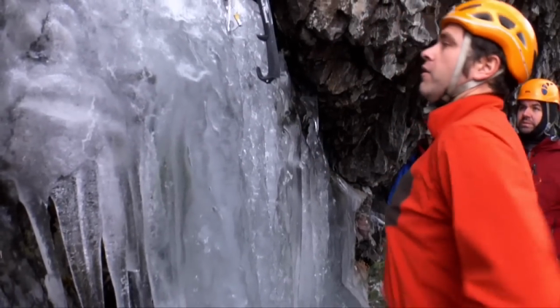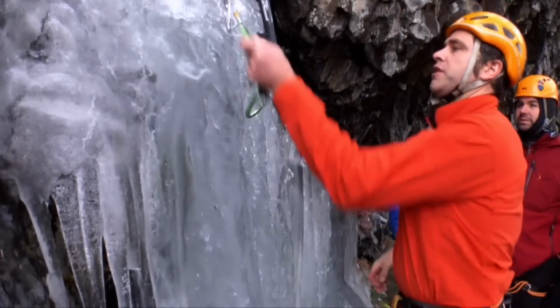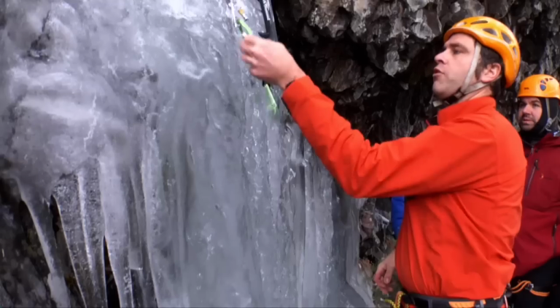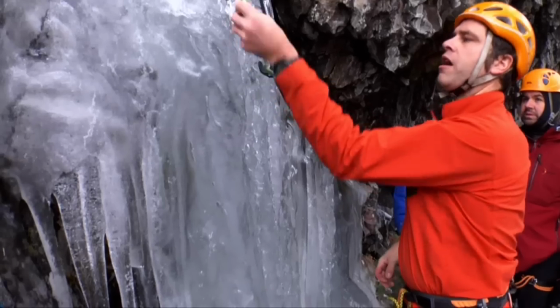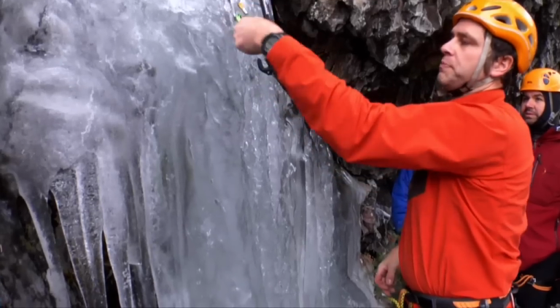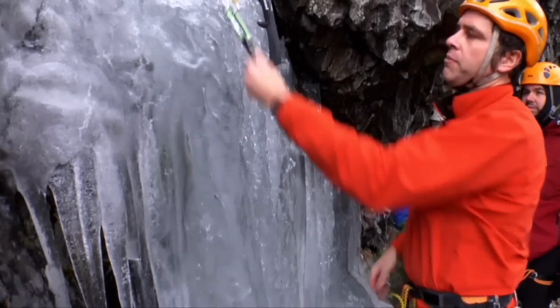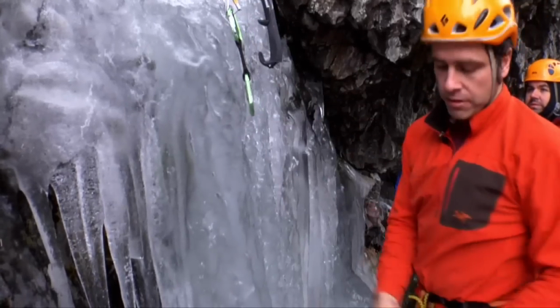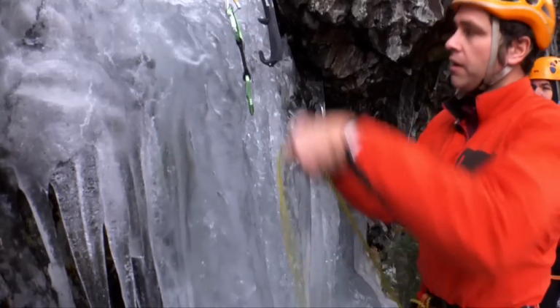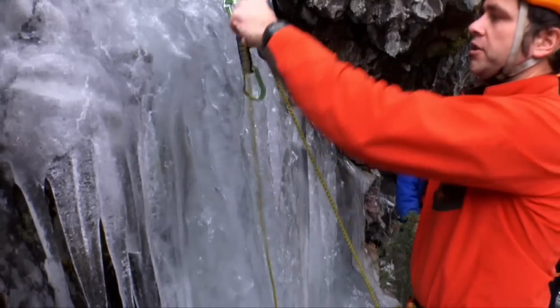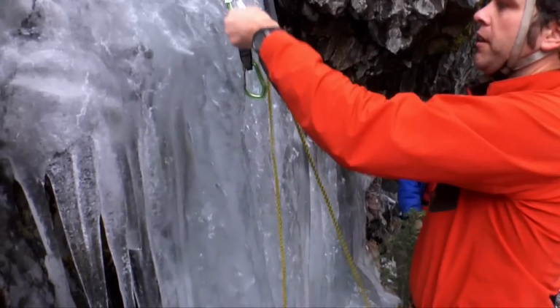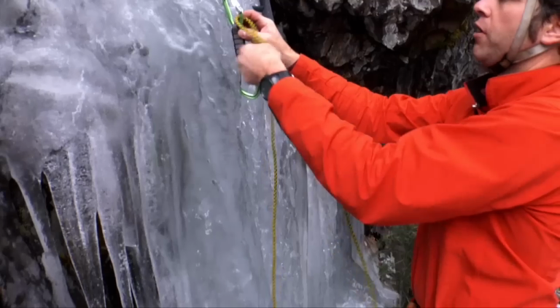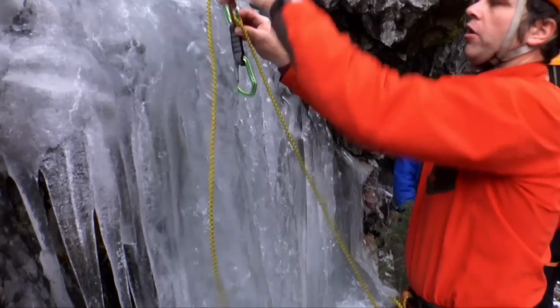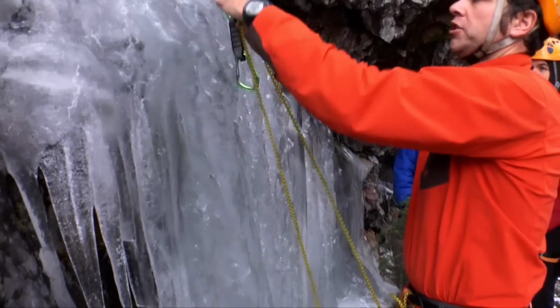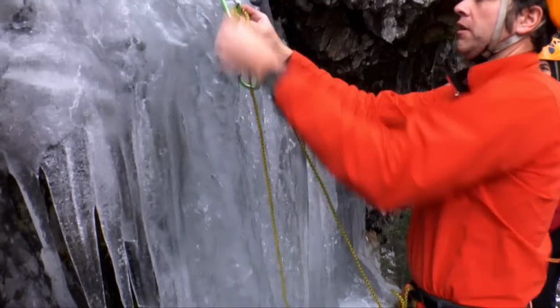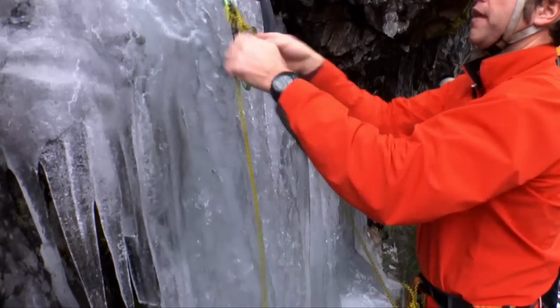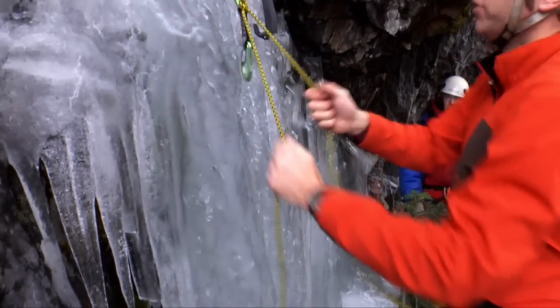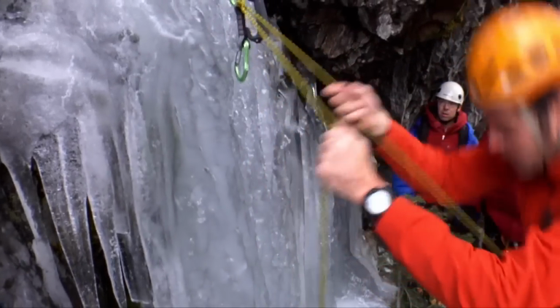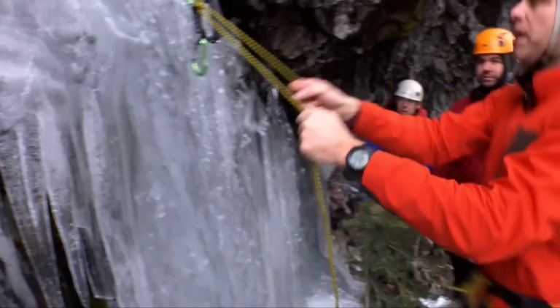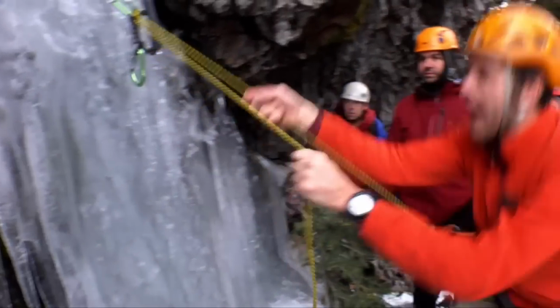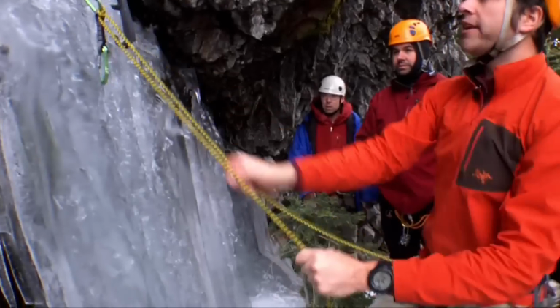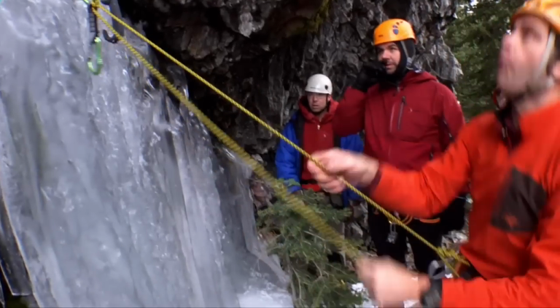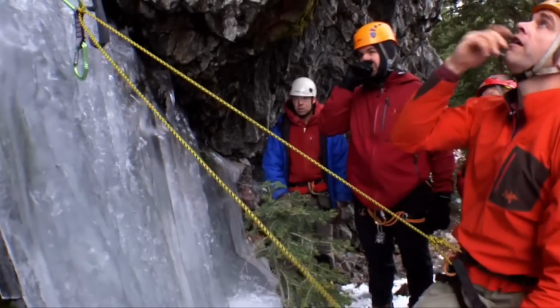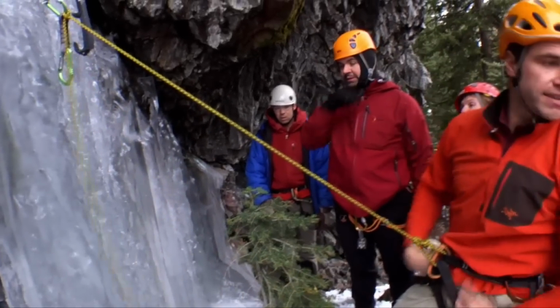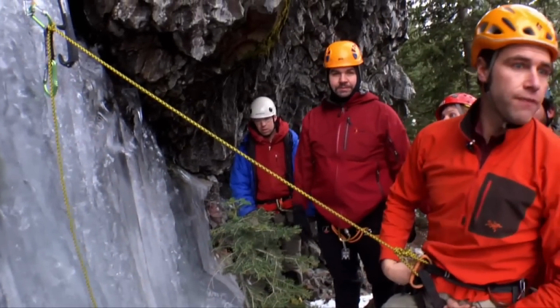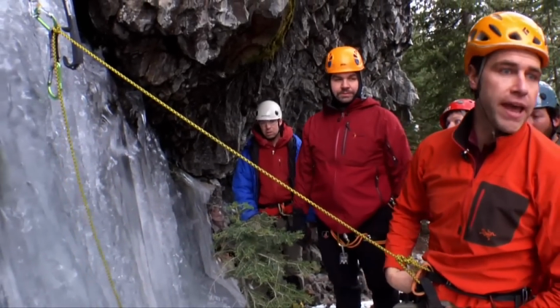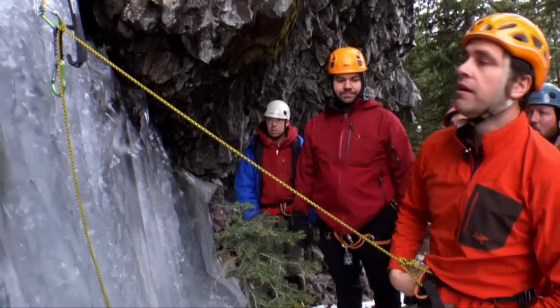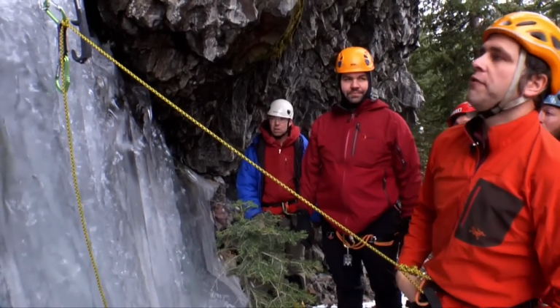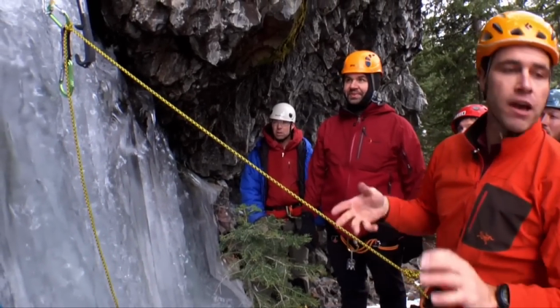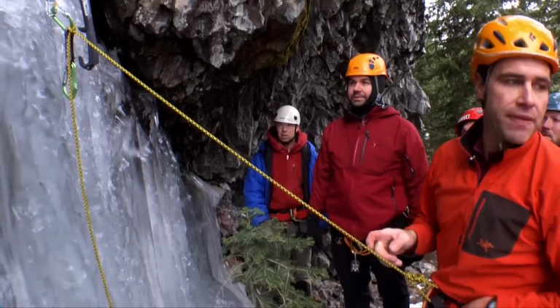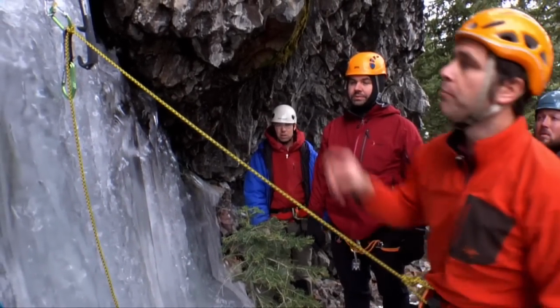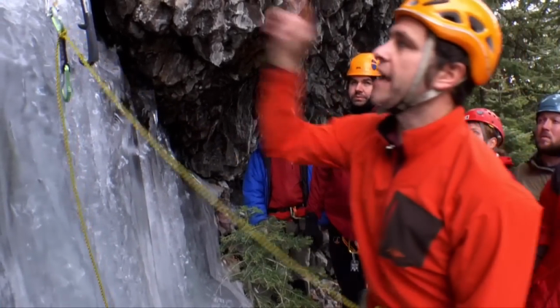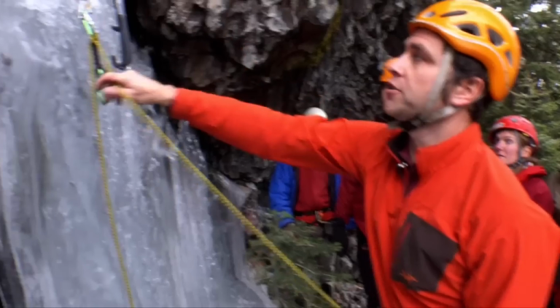I throw a quick draw, spin the carabiner, and simply throw a clove hitch. That way, give it a big bounce test before I take myself off belay. And if you're still uncomfortable about that, put in a second ice screw.